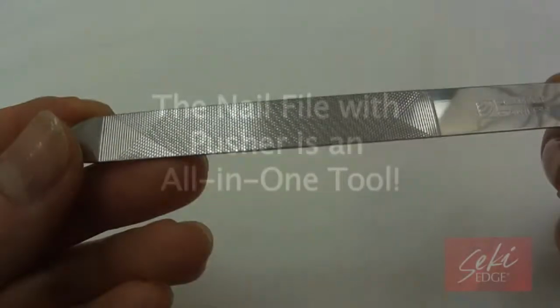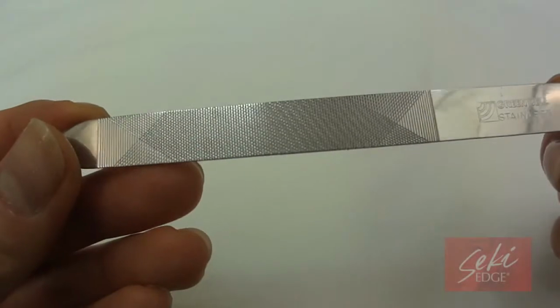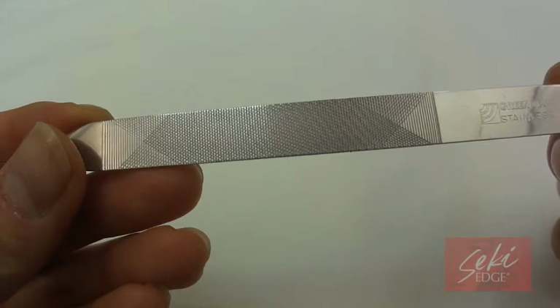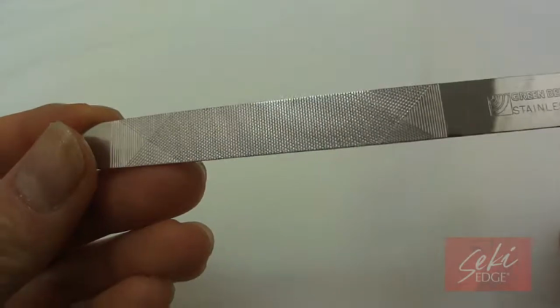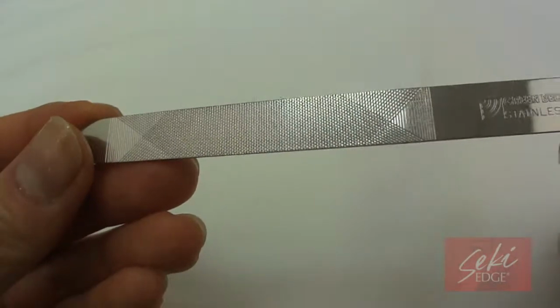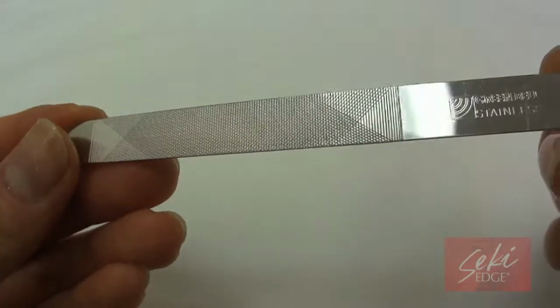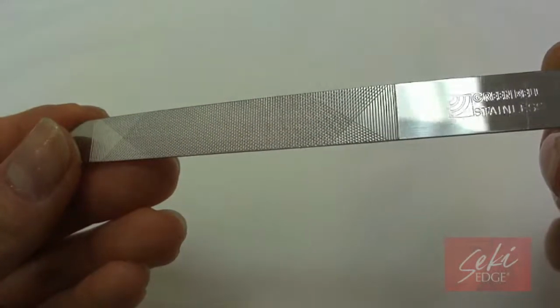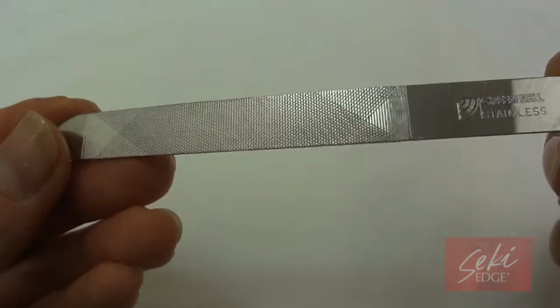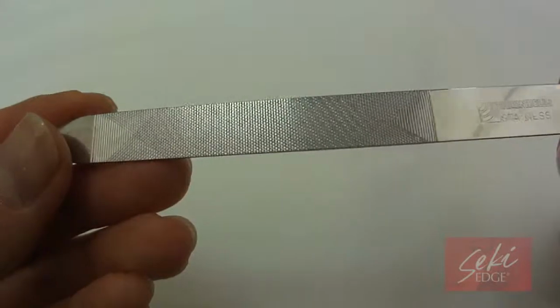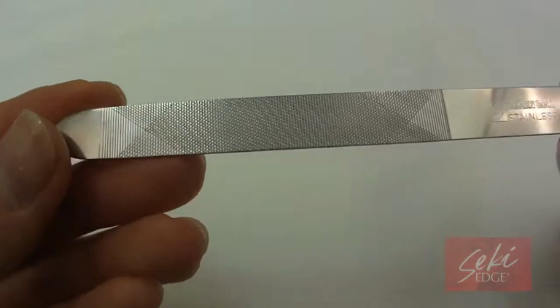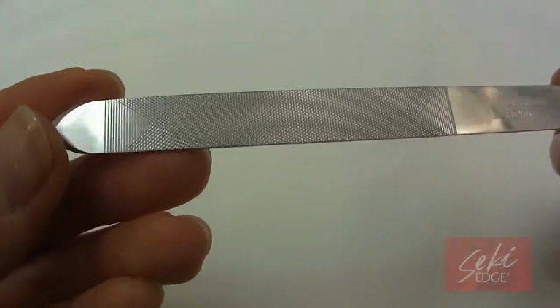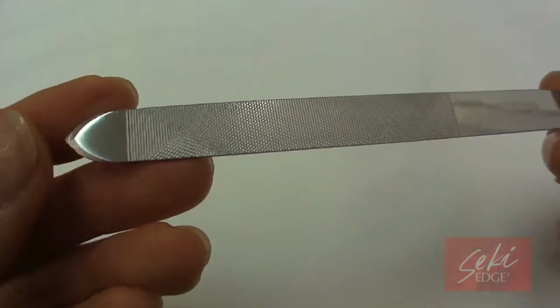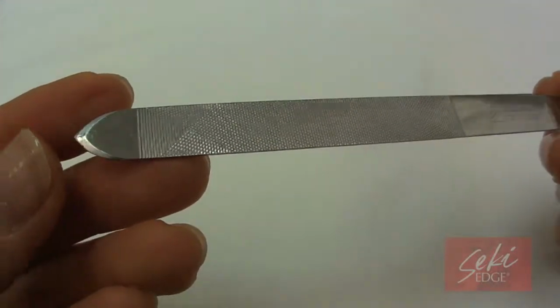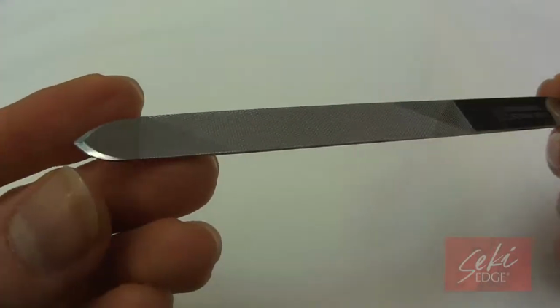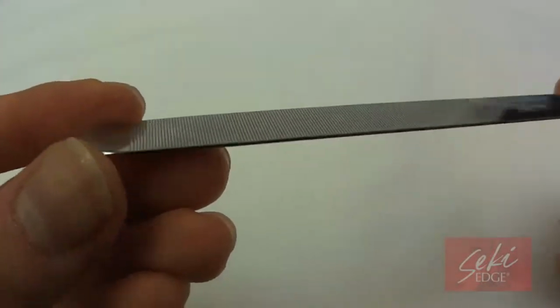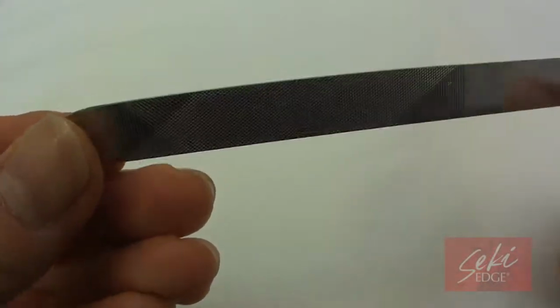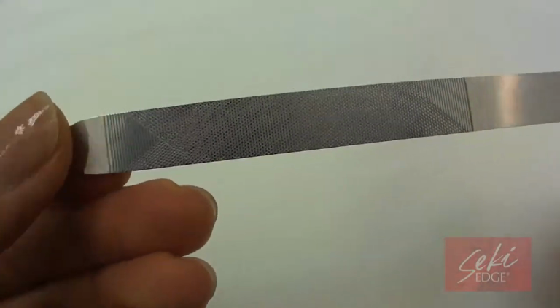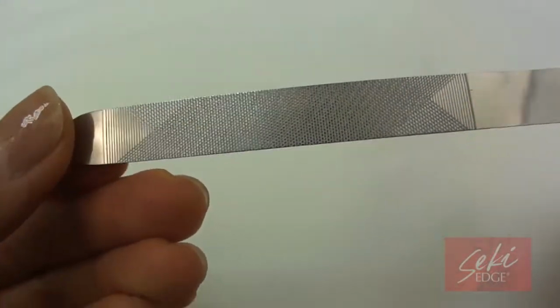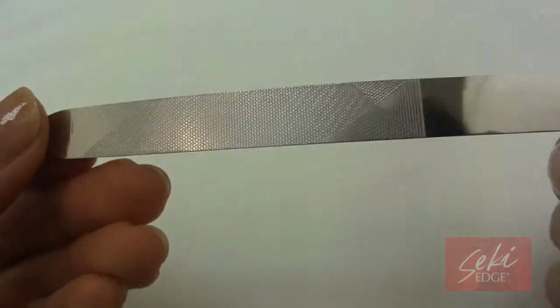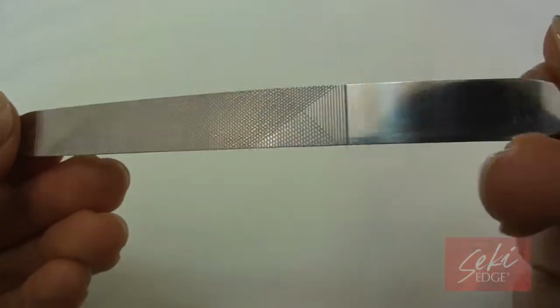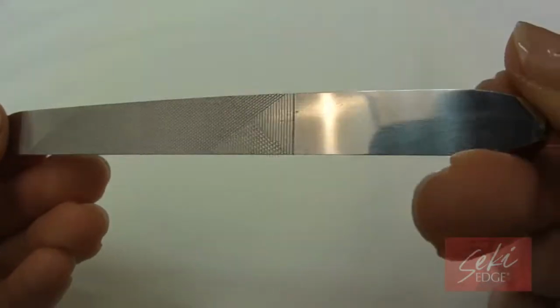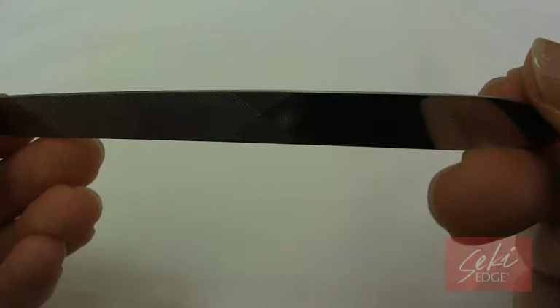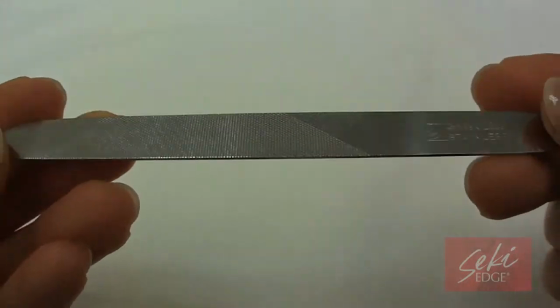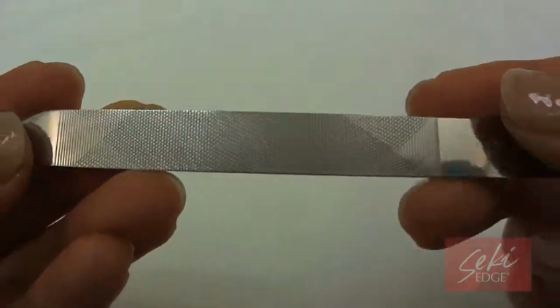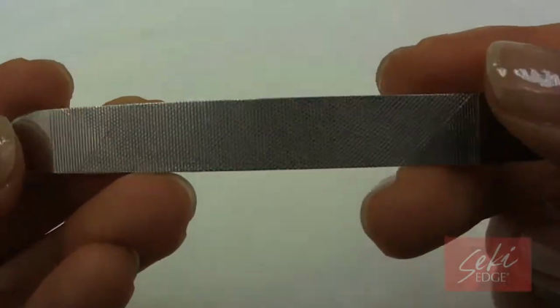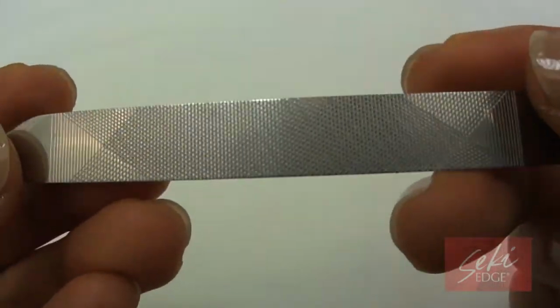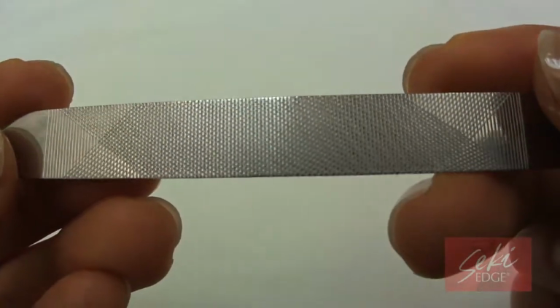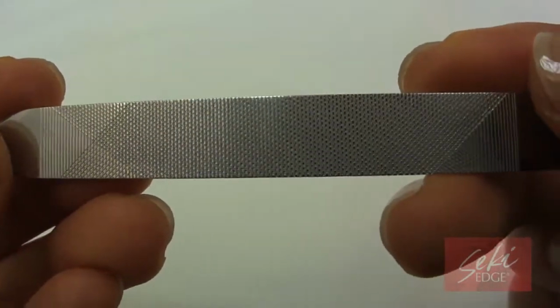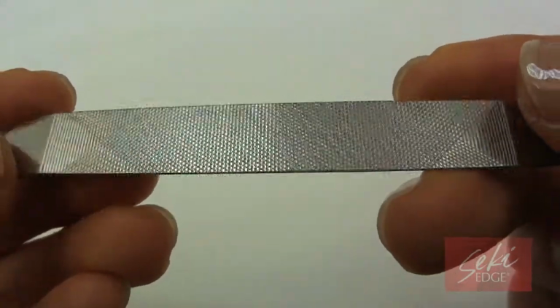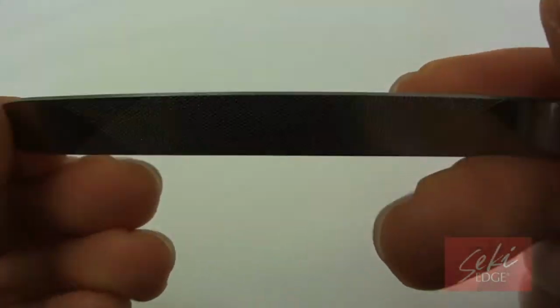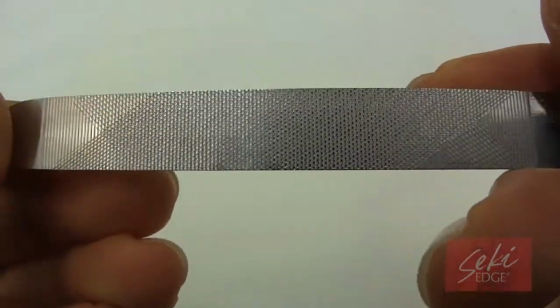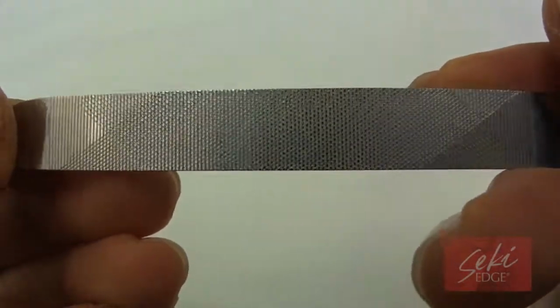This versatile all-in-one nail cleaner, nail file, and cuticle pusher is the perfect manicure companion. The multi-directional file edging allows for filing in any direction to easily clean and smooth out rough edges.